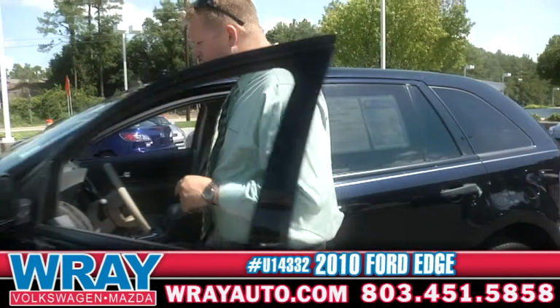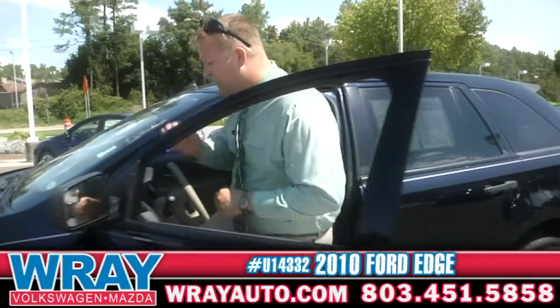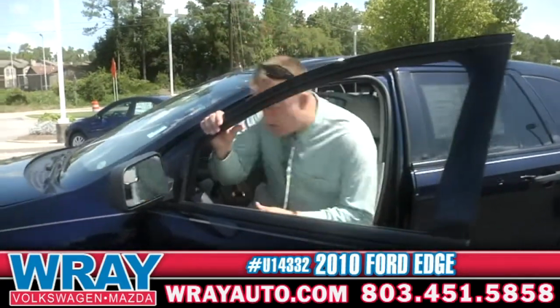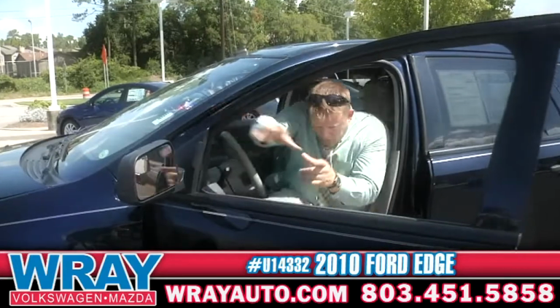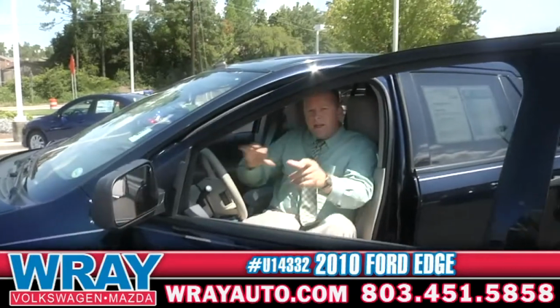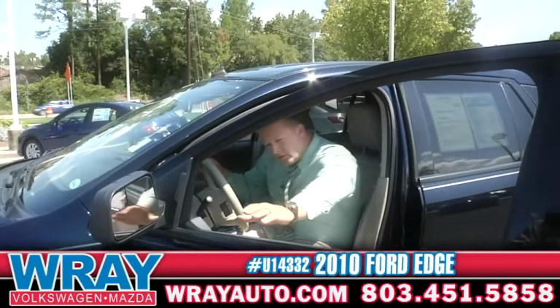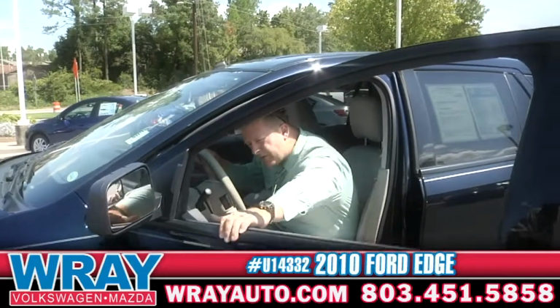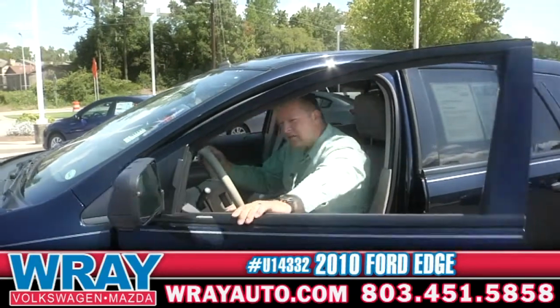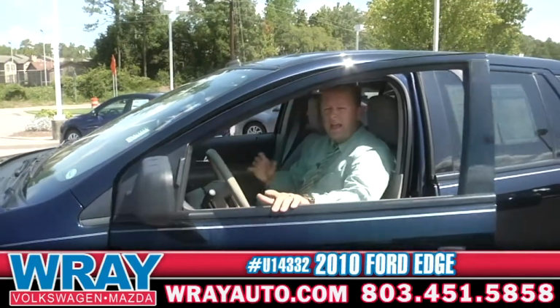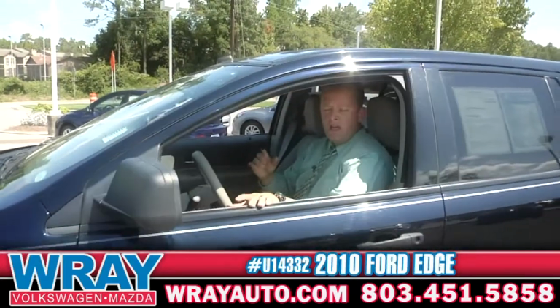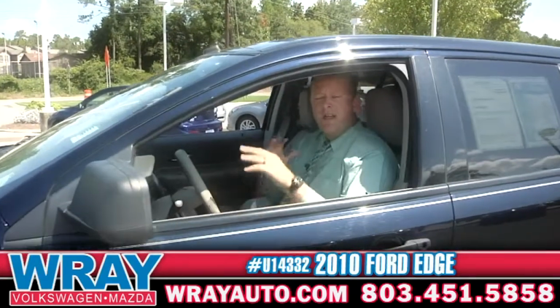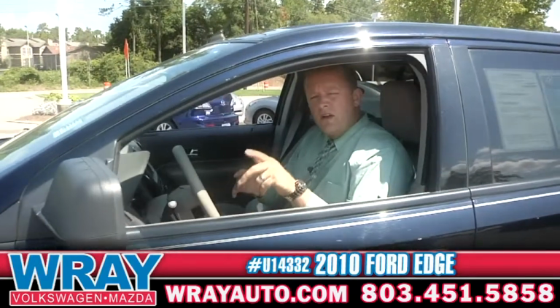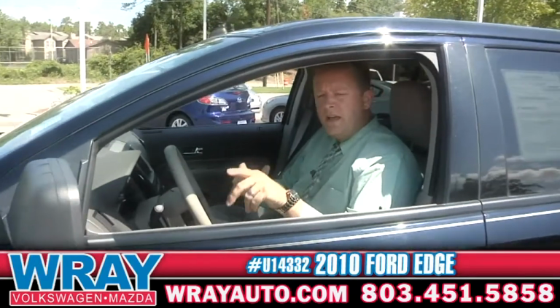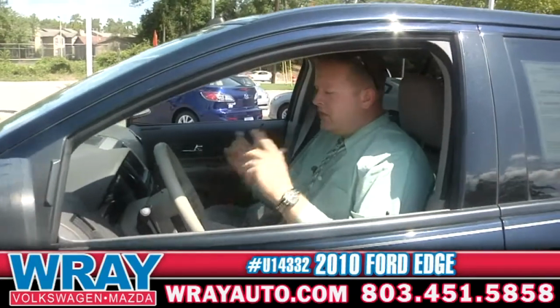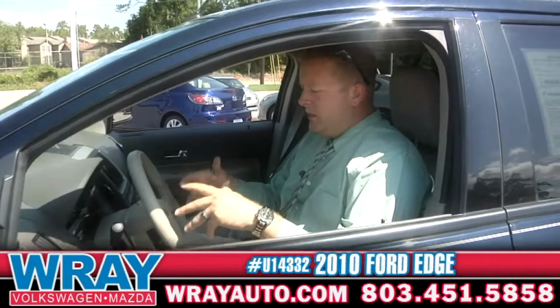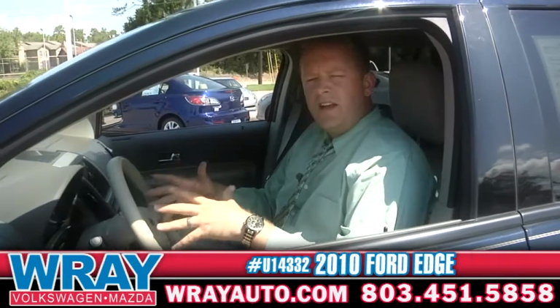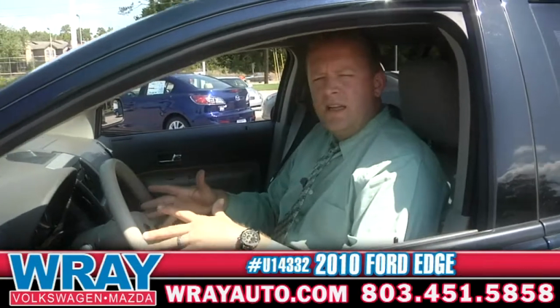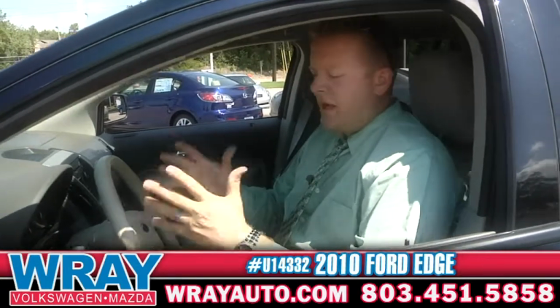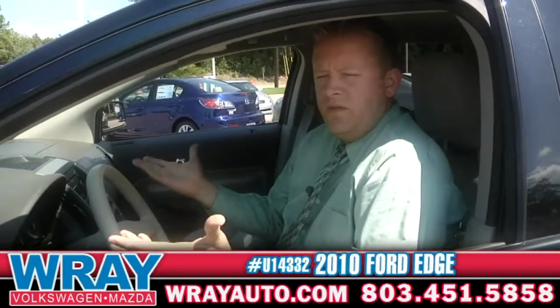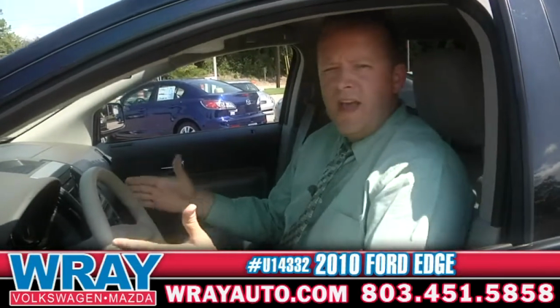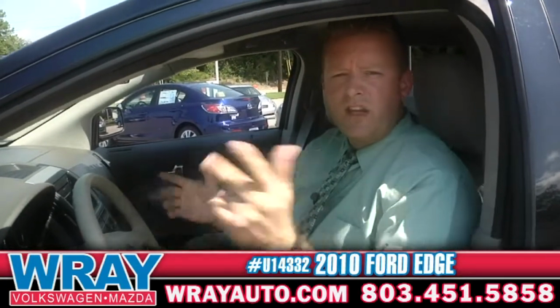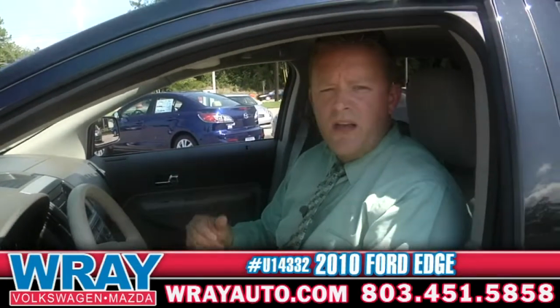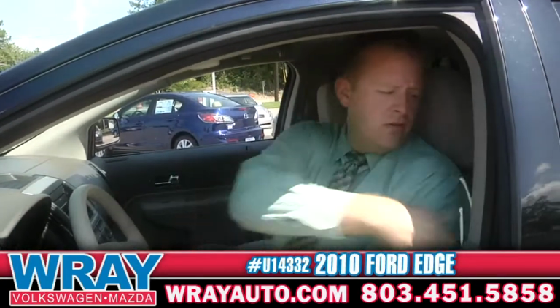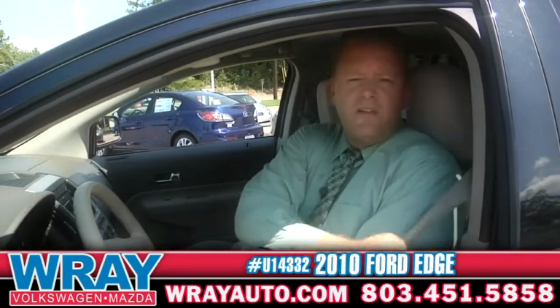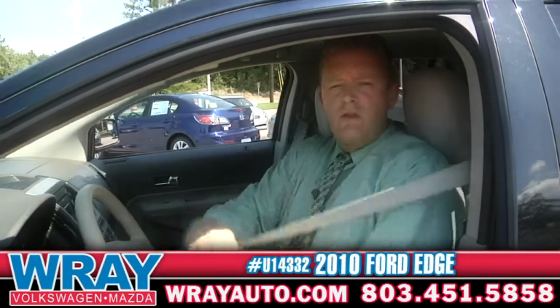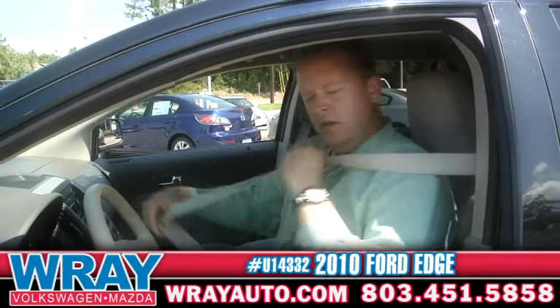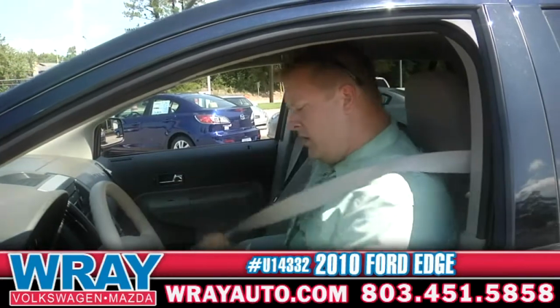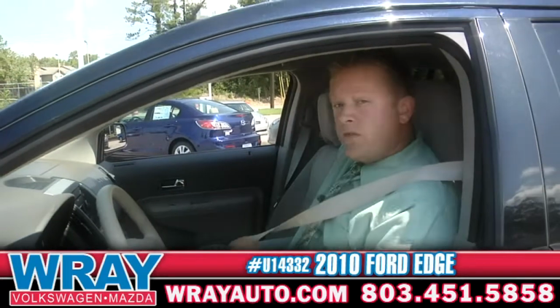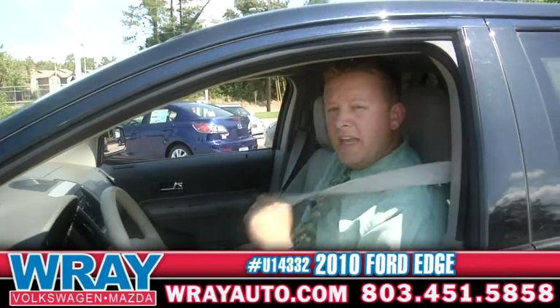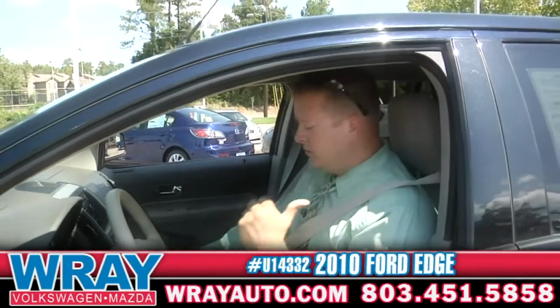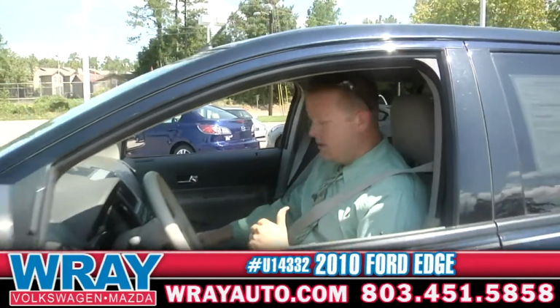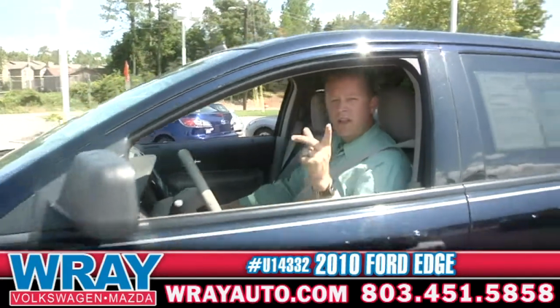I'll tell you this — Rockin' Robbie, 2010 Ford Edge. You need to come on down to Ray, see me, and we can take a spin in this one. If you don't want the Edge, I'll show you something else. Just come and test drive with me. Ask for me when you get here. See you later.